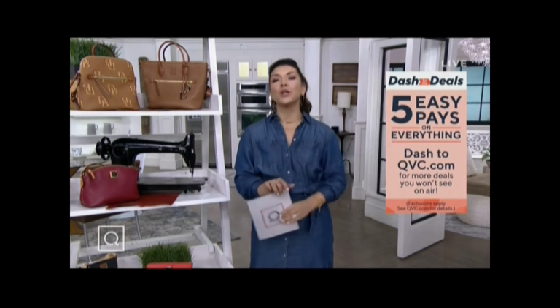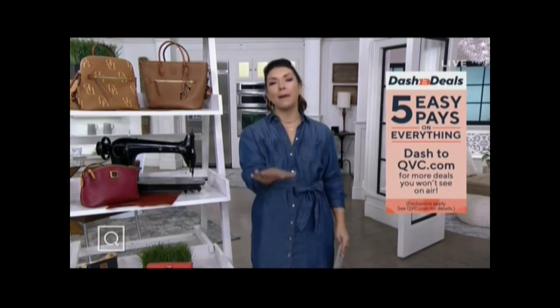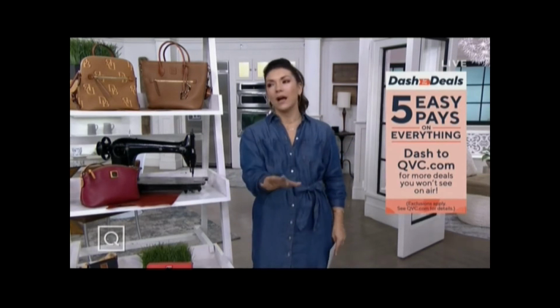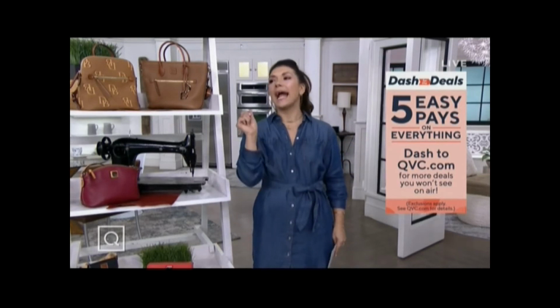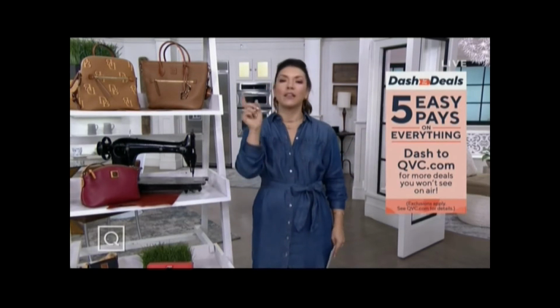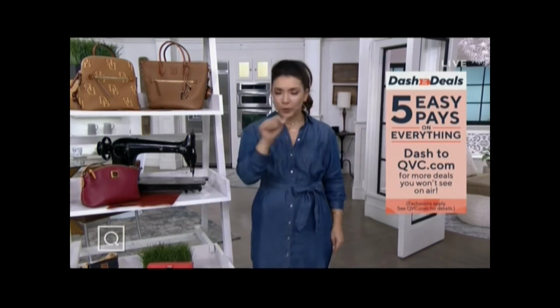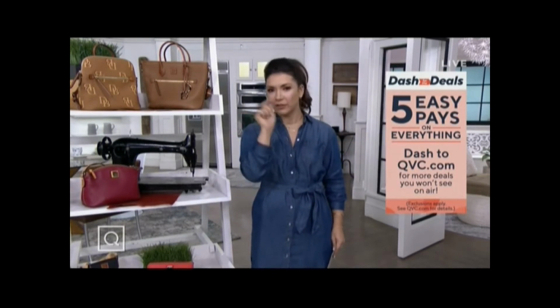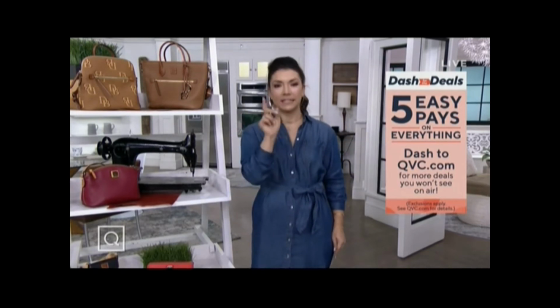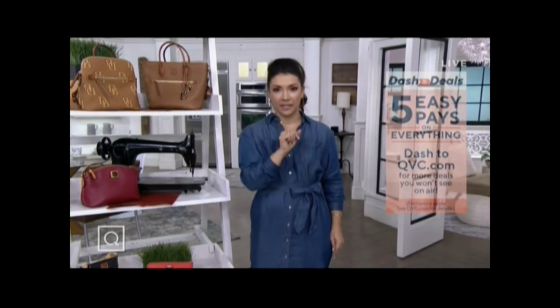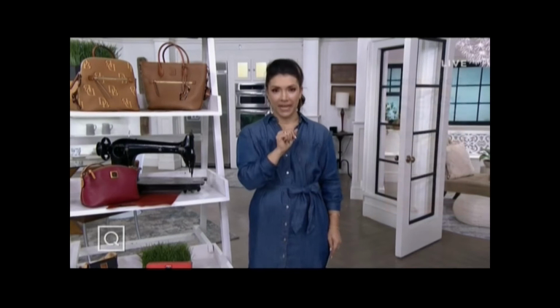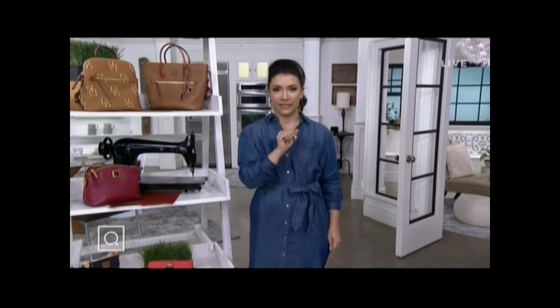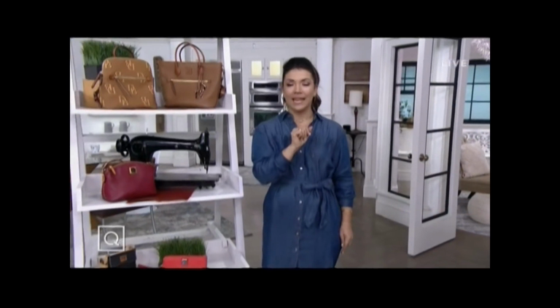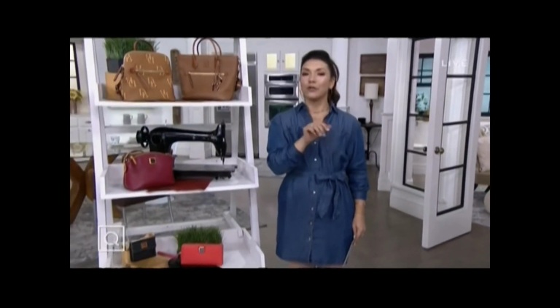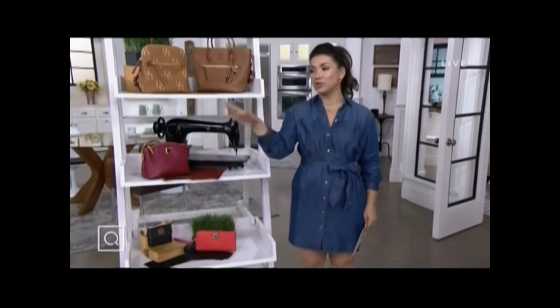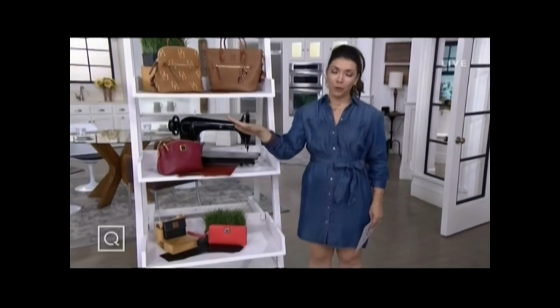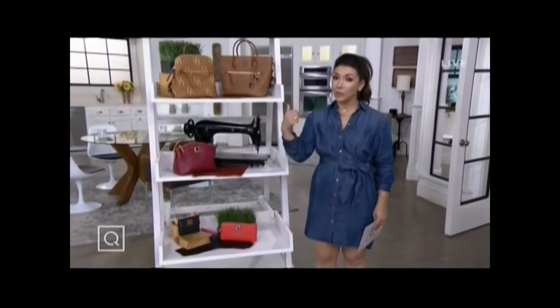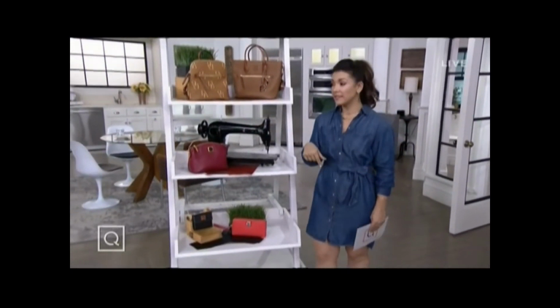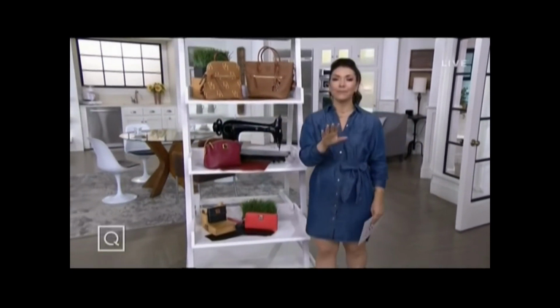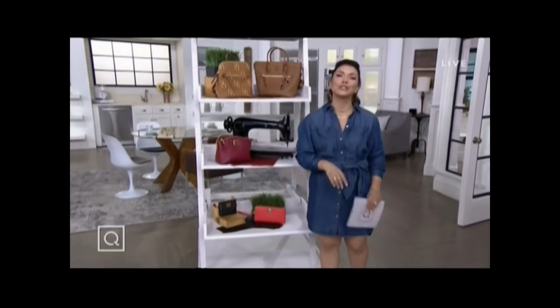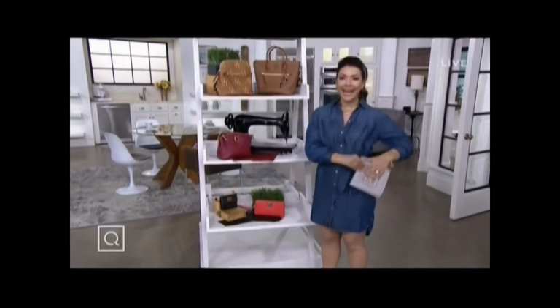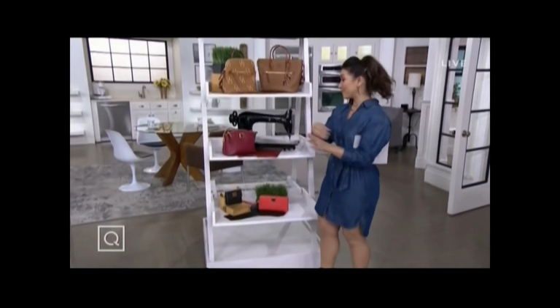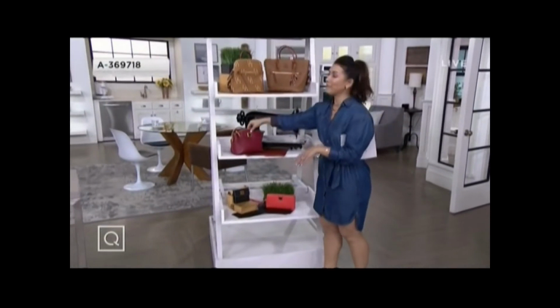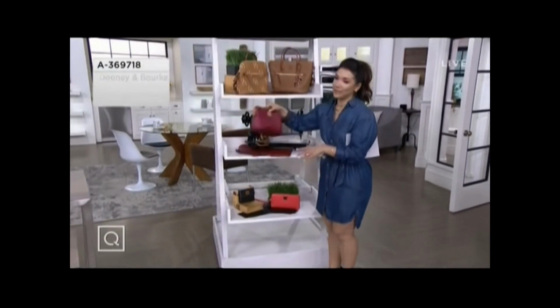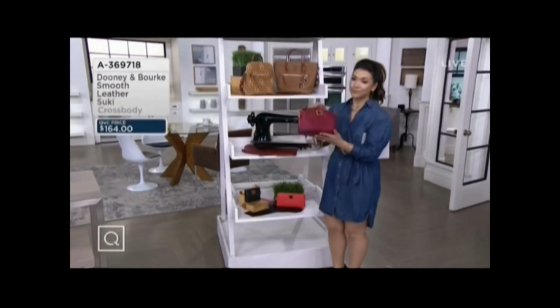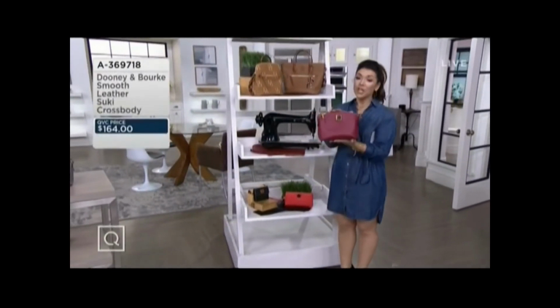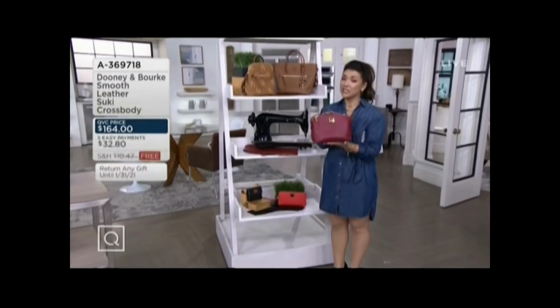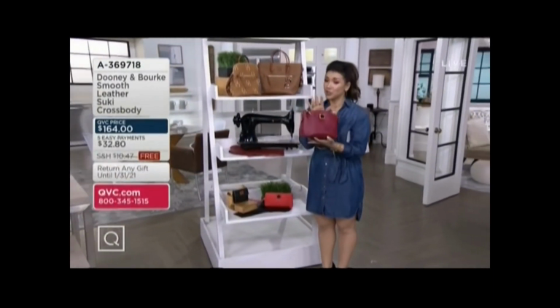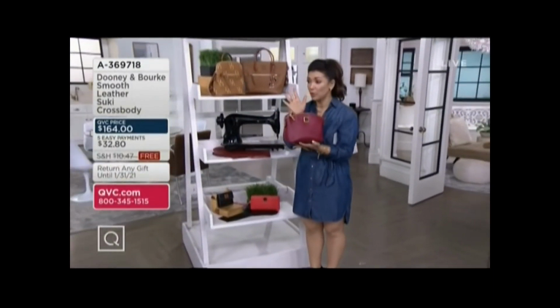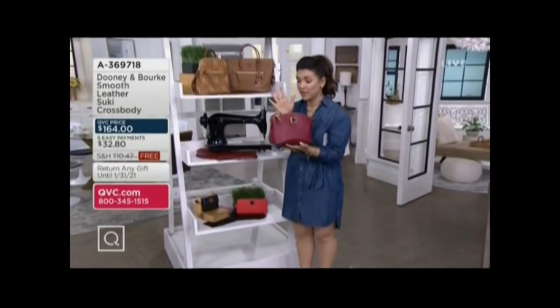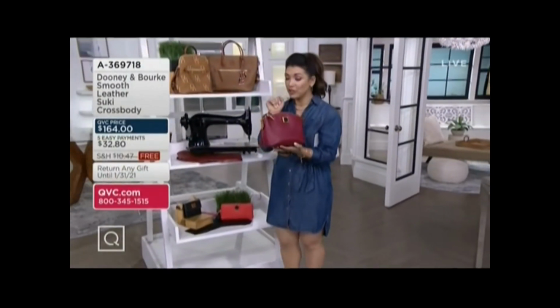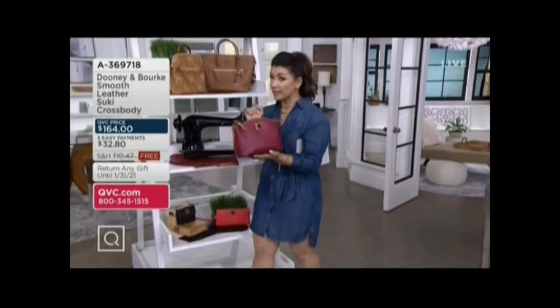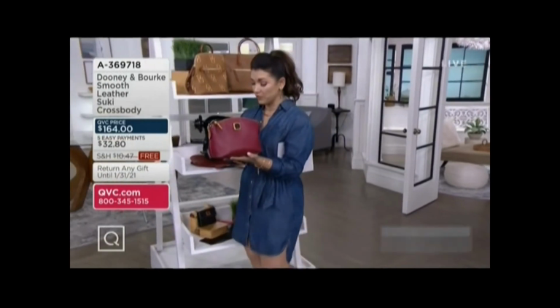How about I add the whipped cream and cherry to that sundae of dashing the deals and let you know that all the Dooney & Burke bags we're about to see have free shipping and handling? Meet Suki — she's so cute, and she's done in smooth leather.